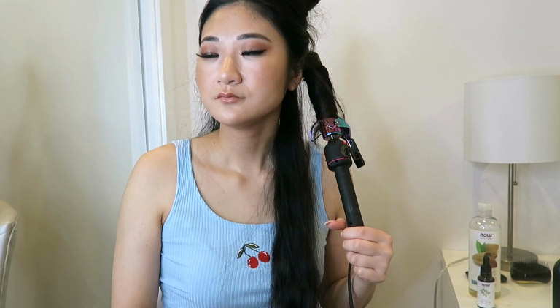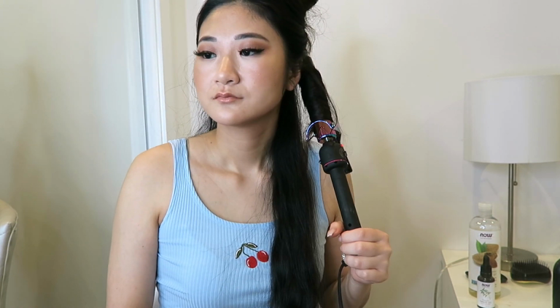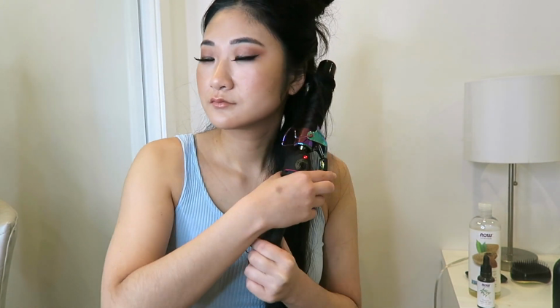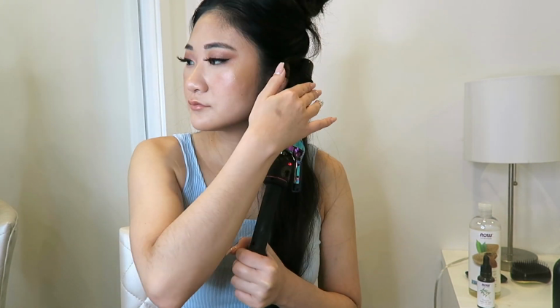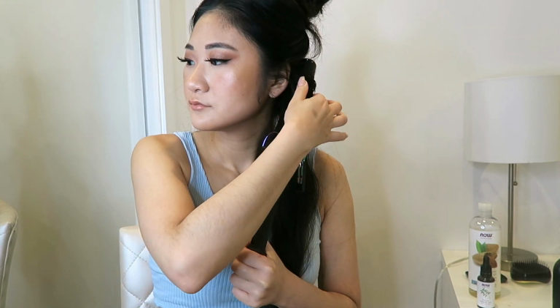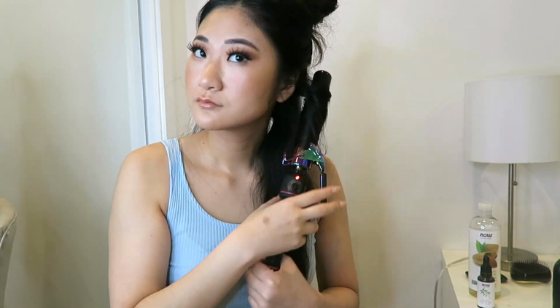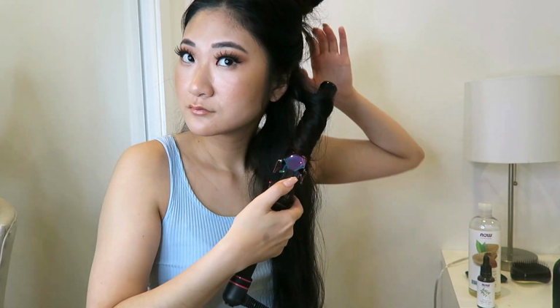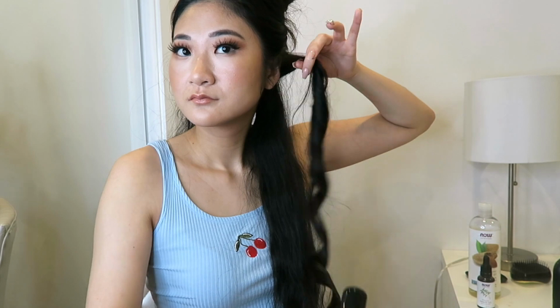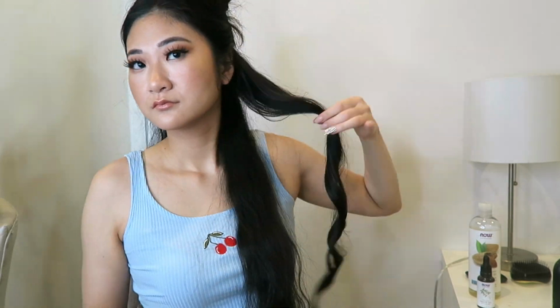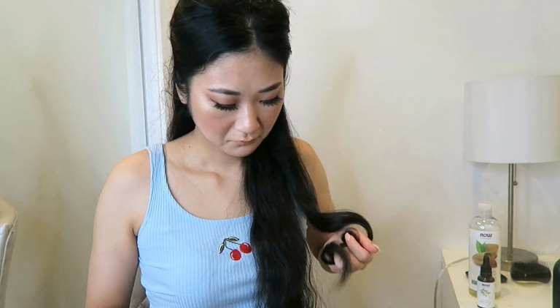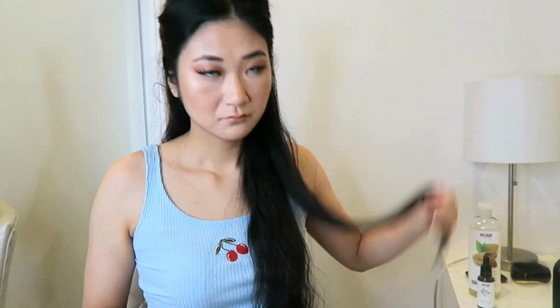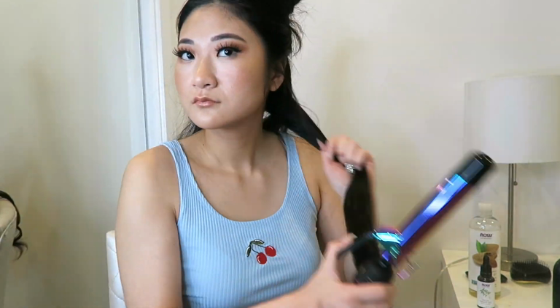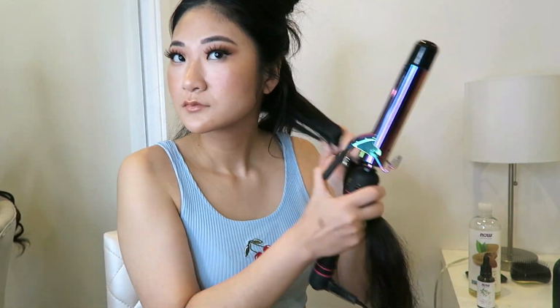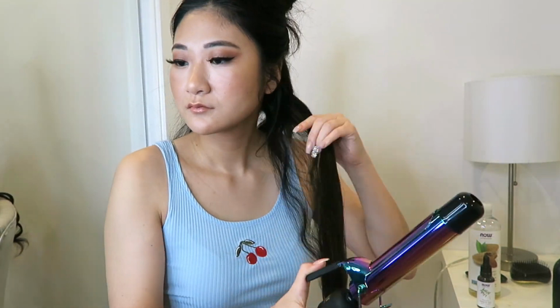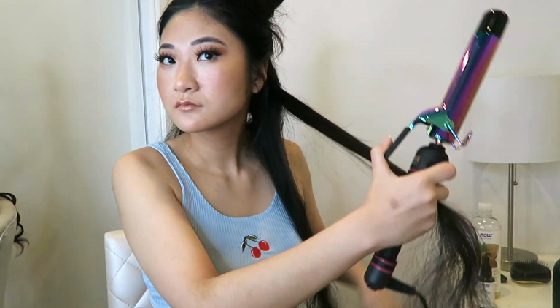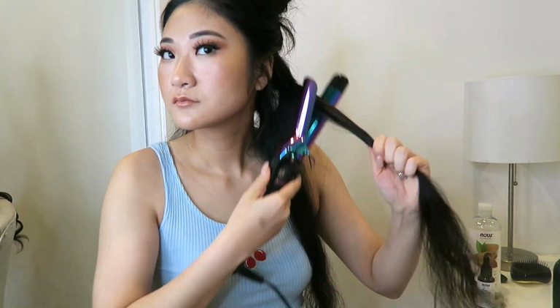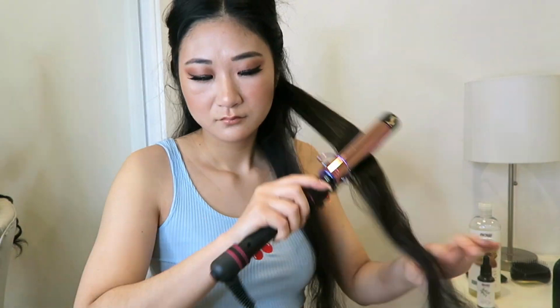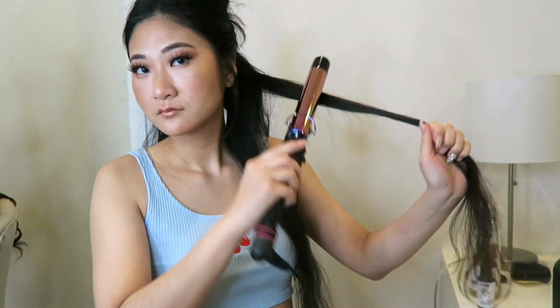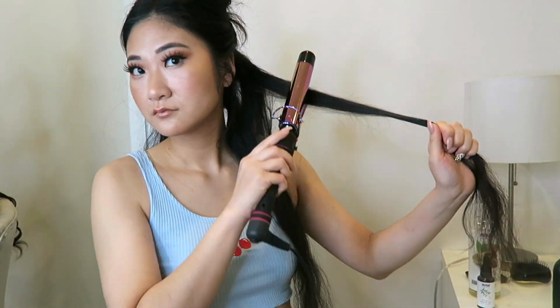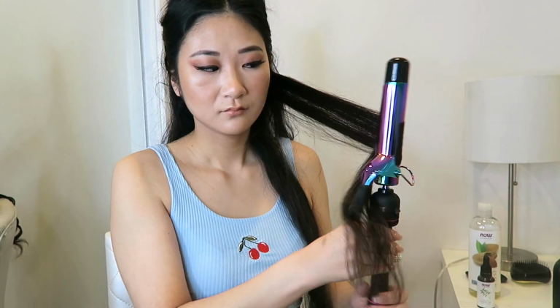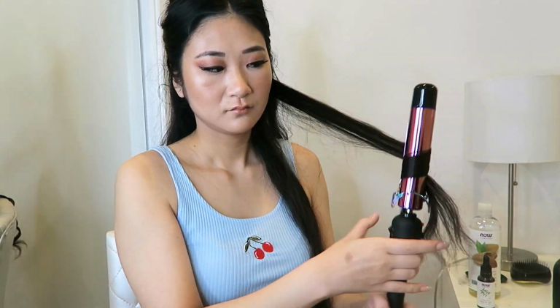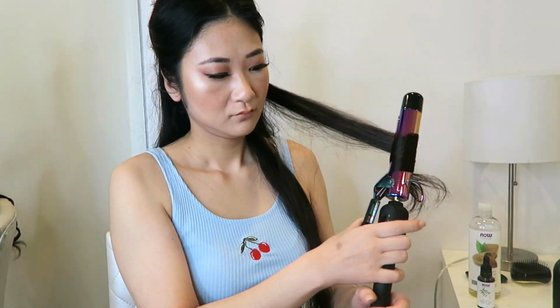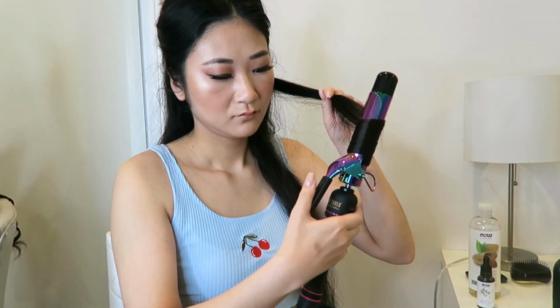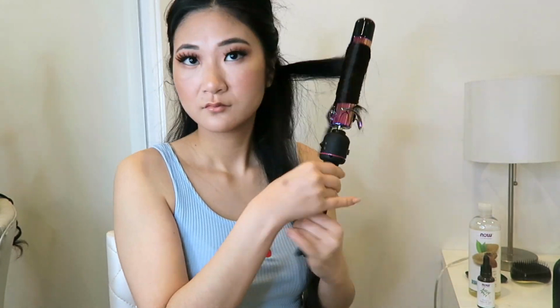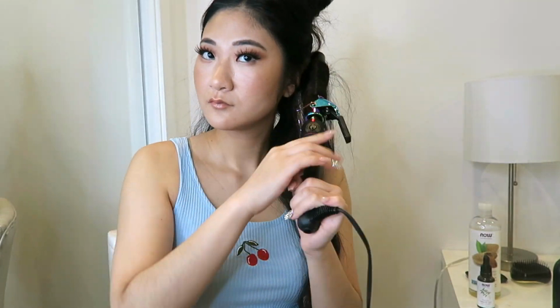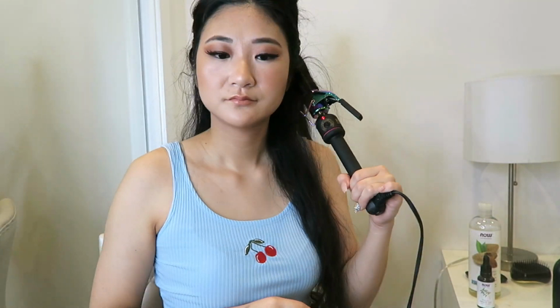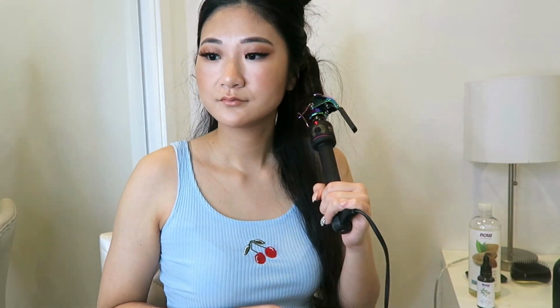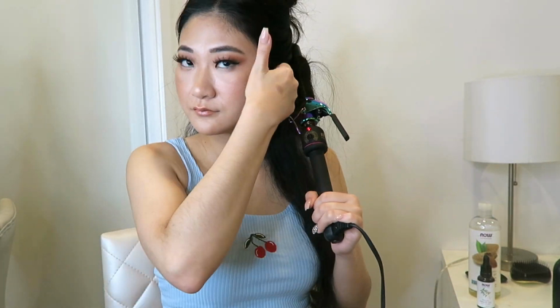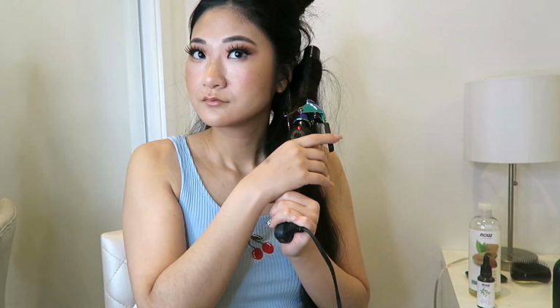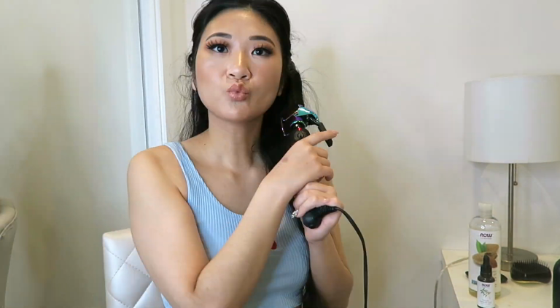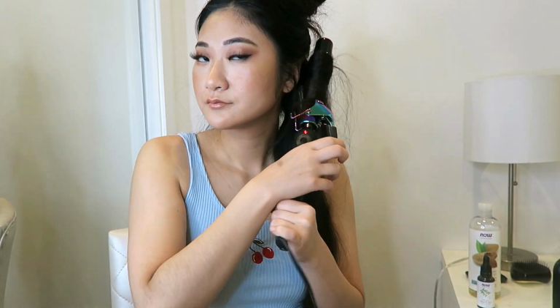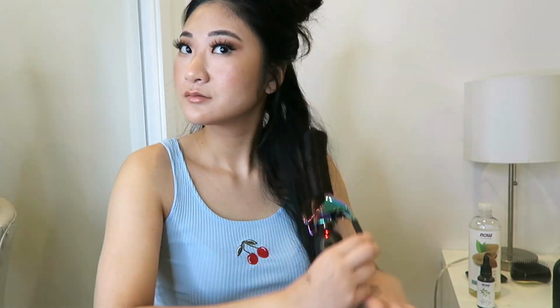I'm using the one-and-a-half inch rainbow curler from Hot Tools. I section off my hair into three different sections and alternate curl directions — one forward, one back — and just keep going in sections.